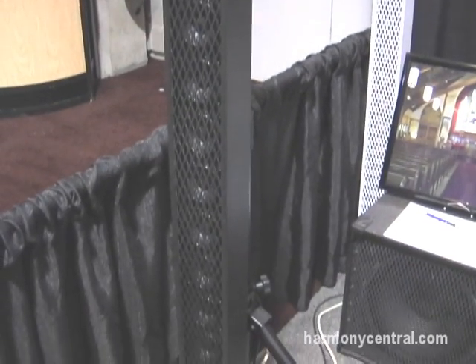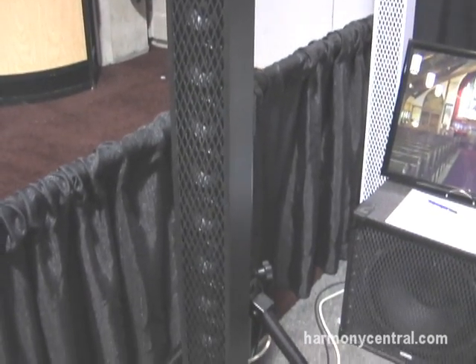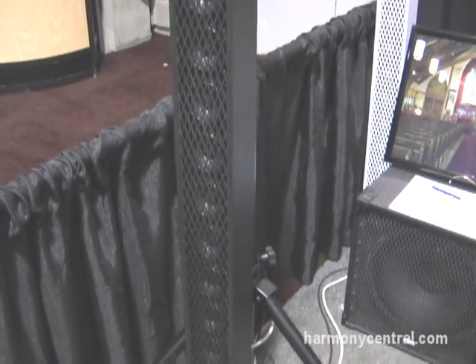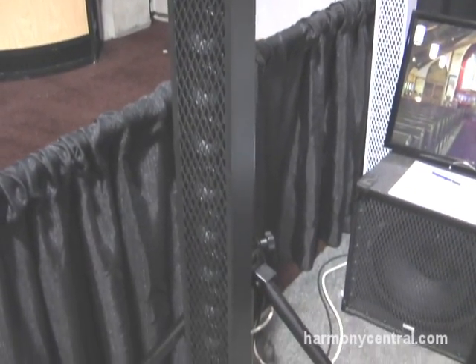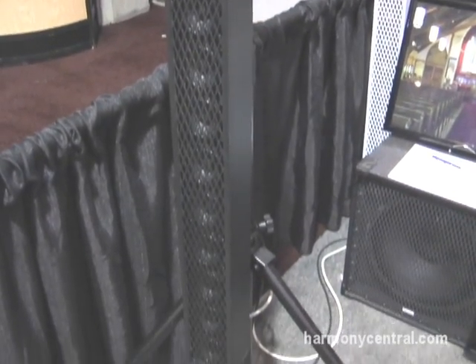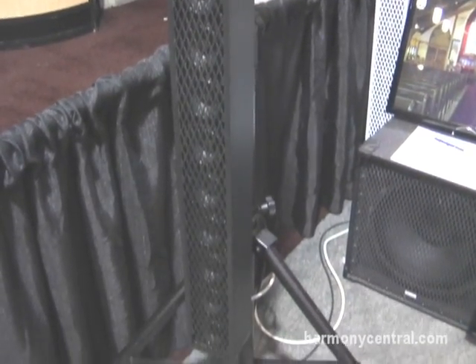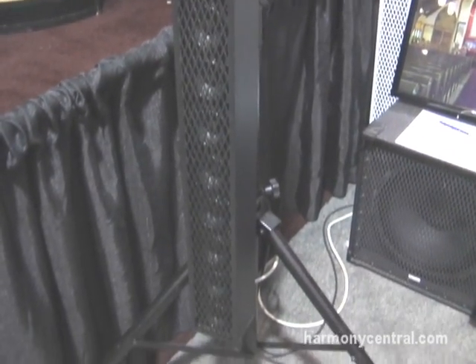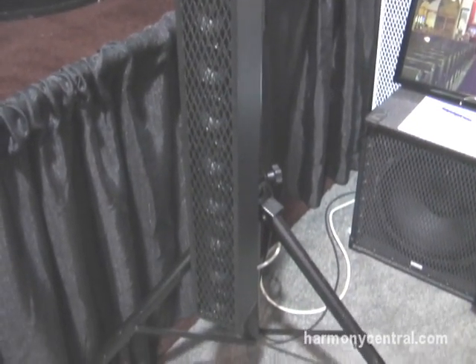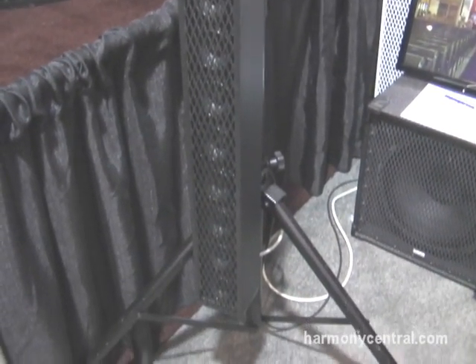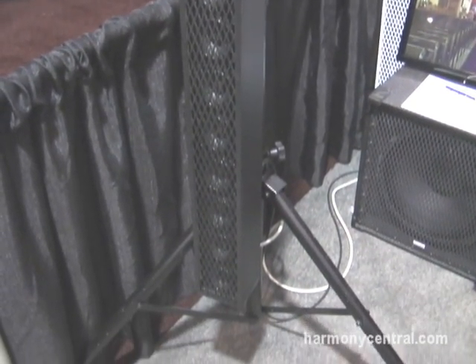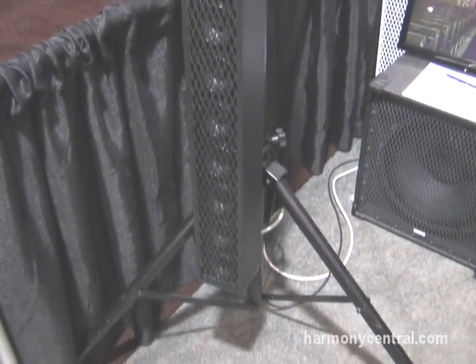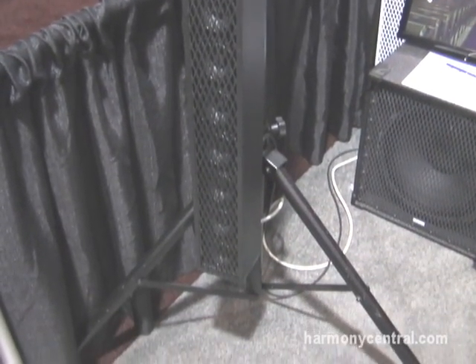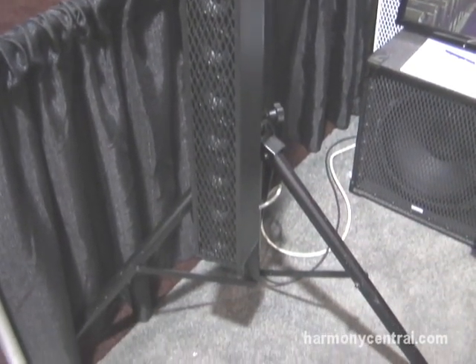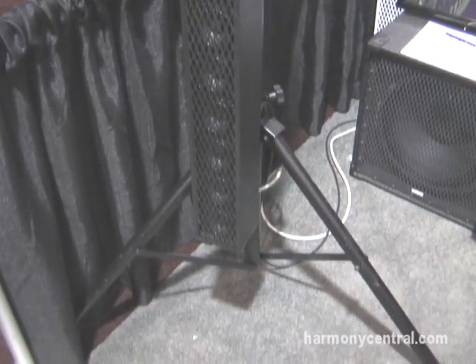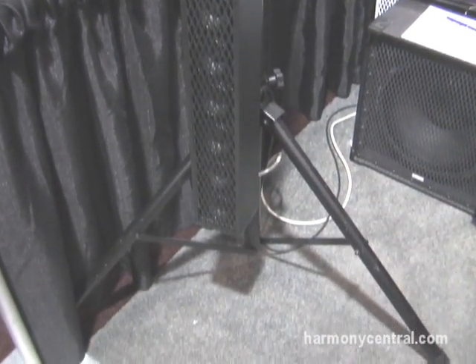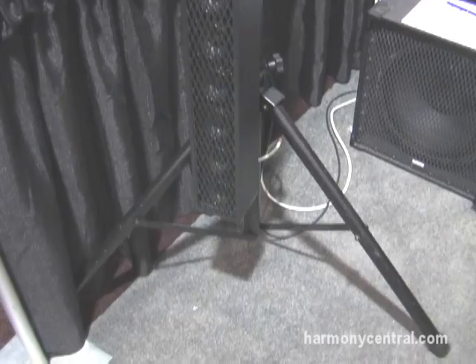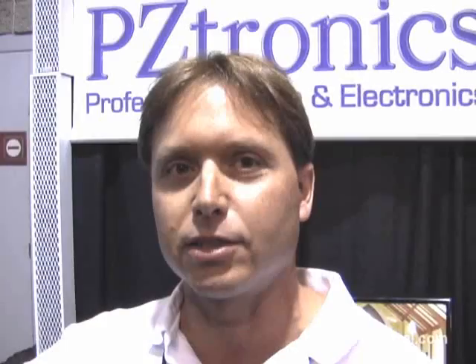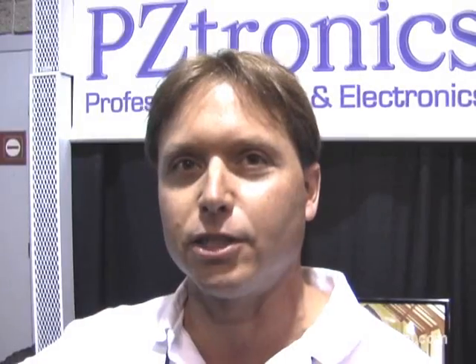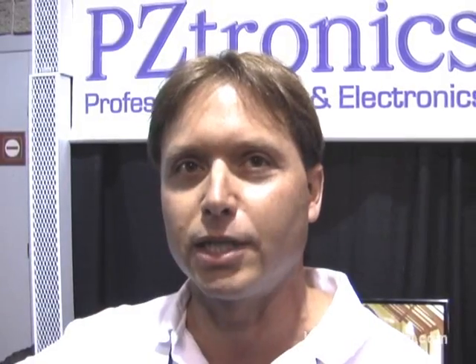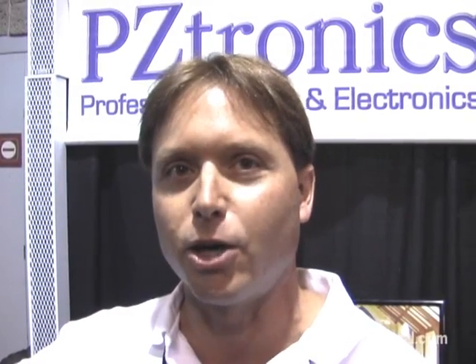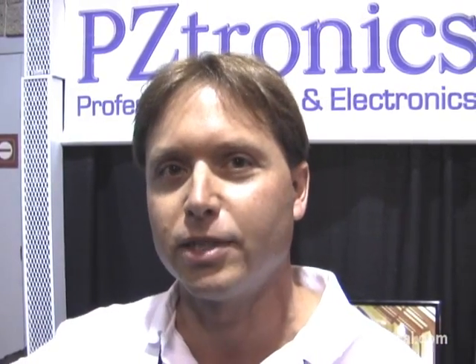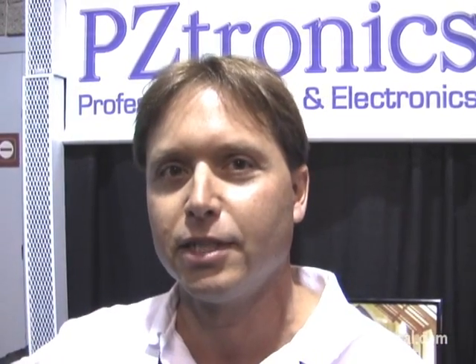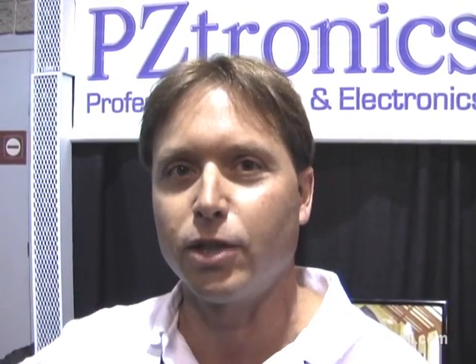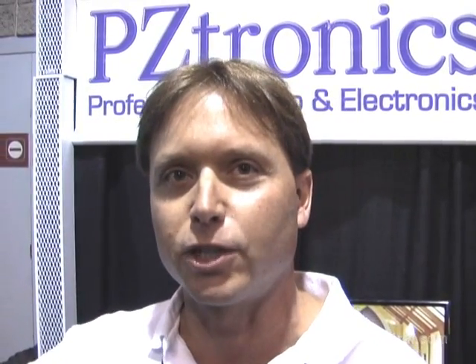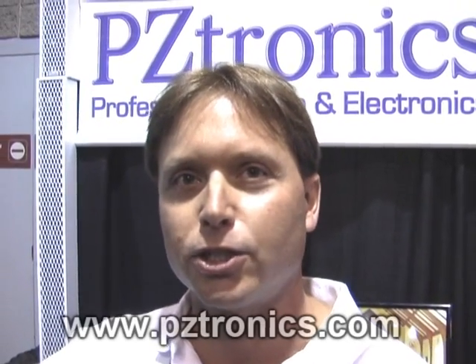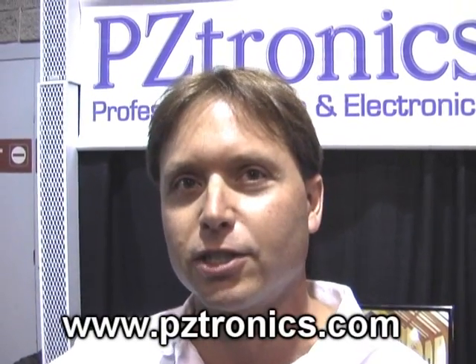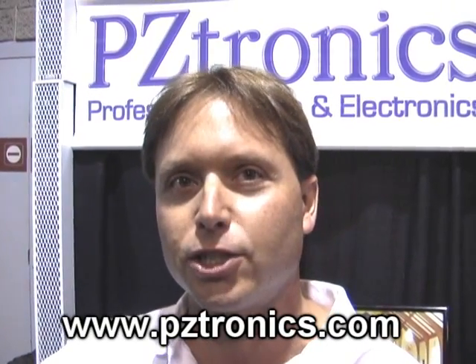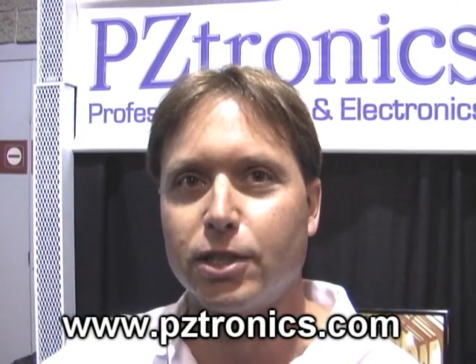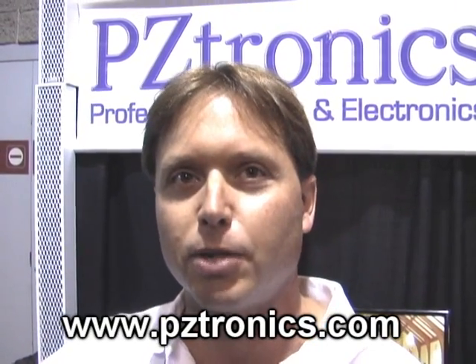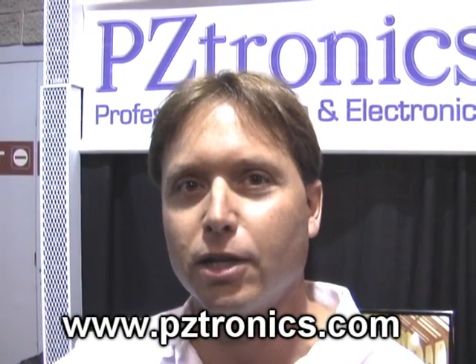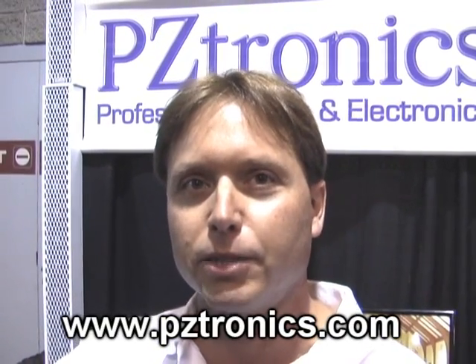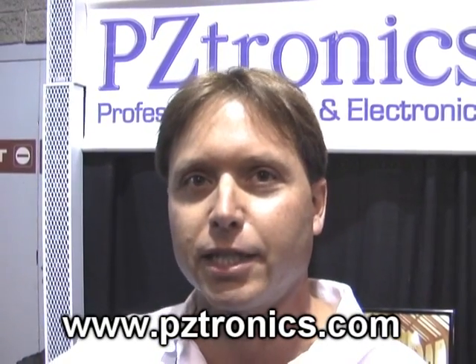It's kind of a plug and play. Plug it into the mixer, plug it into your monitor send and you're ready to go. Great for church installations and small club gigging.